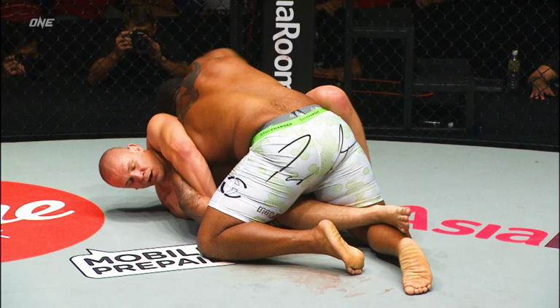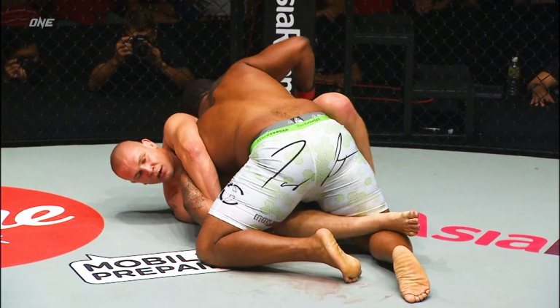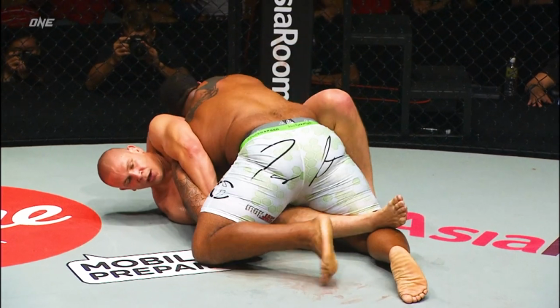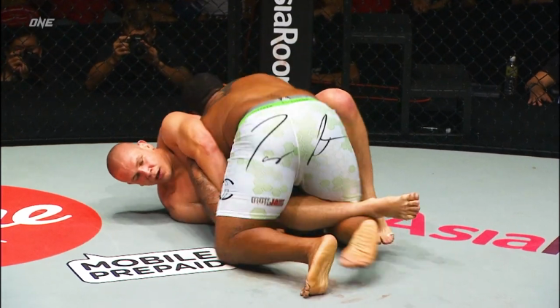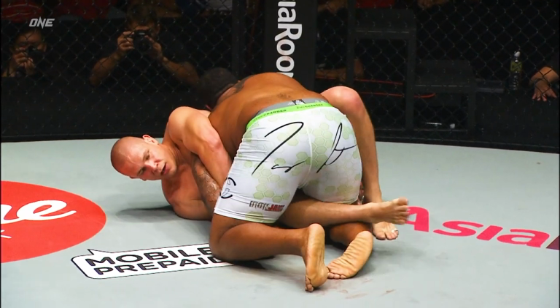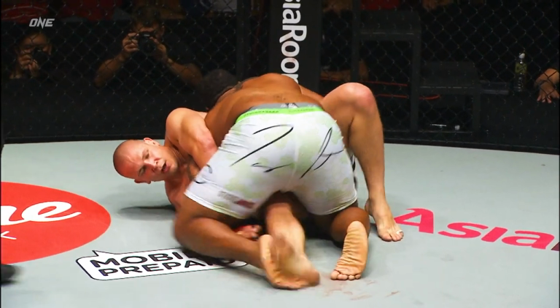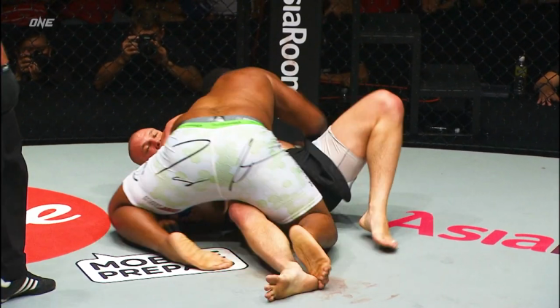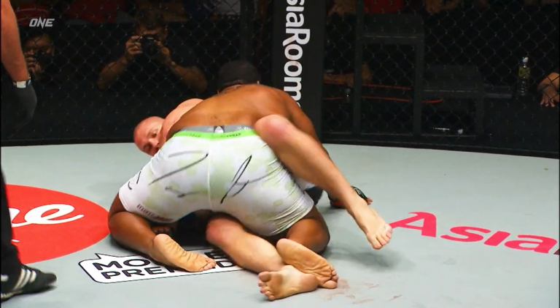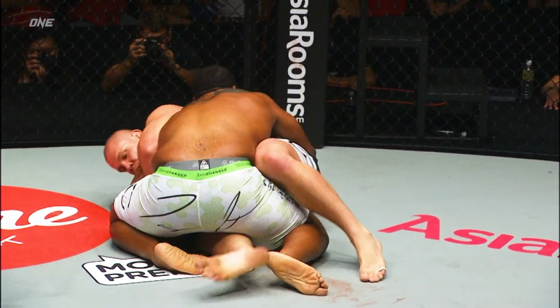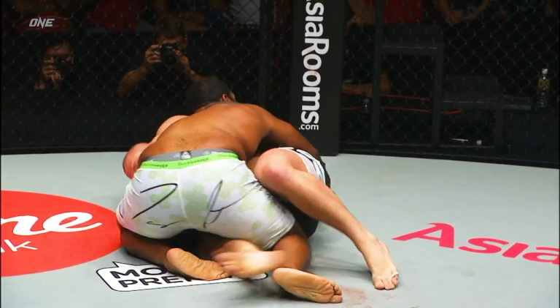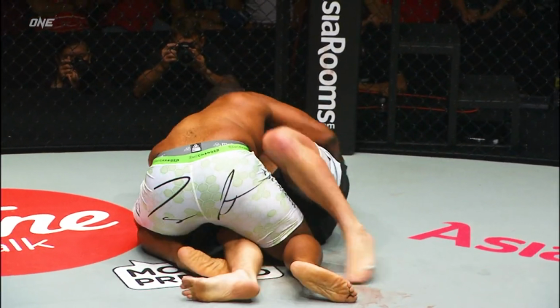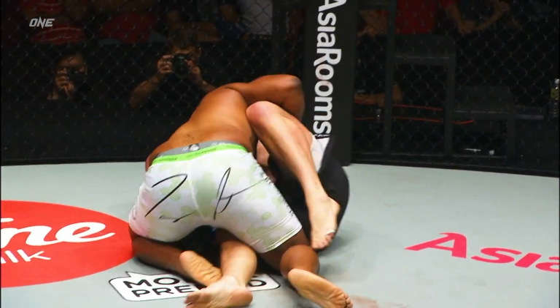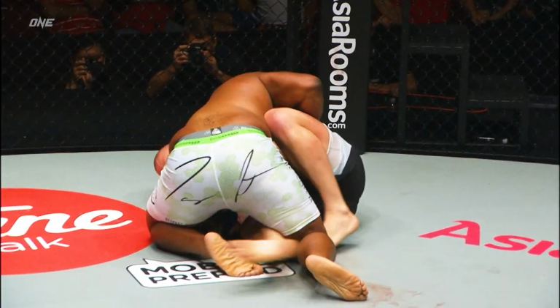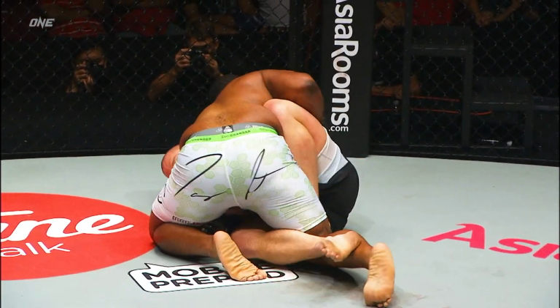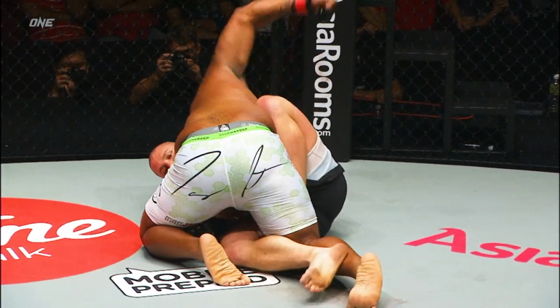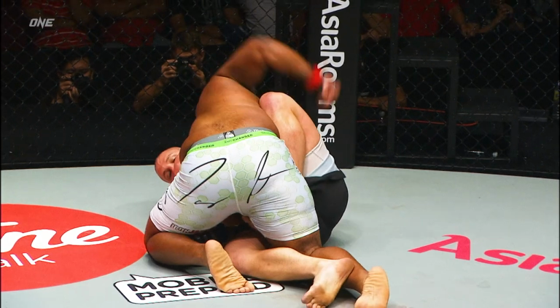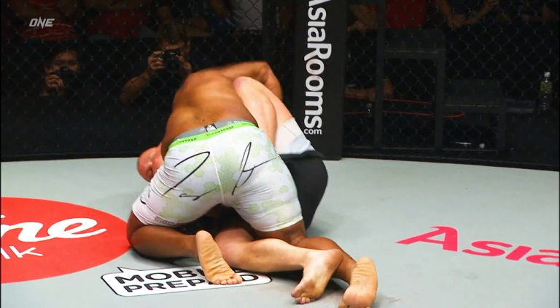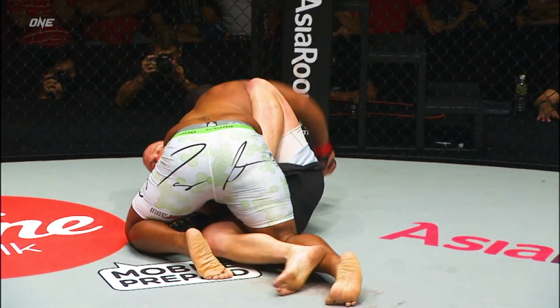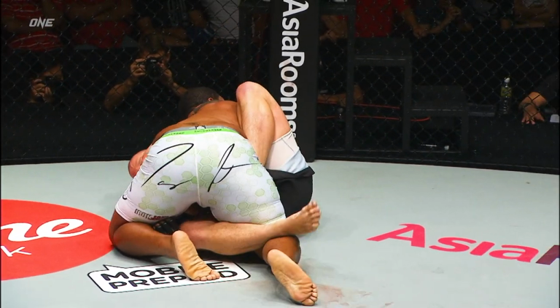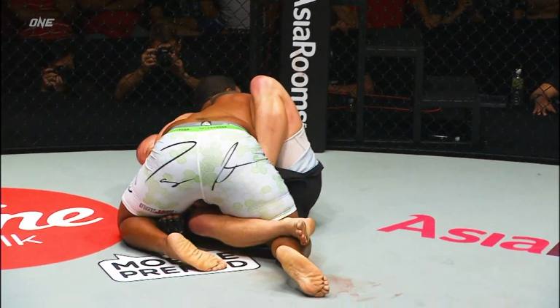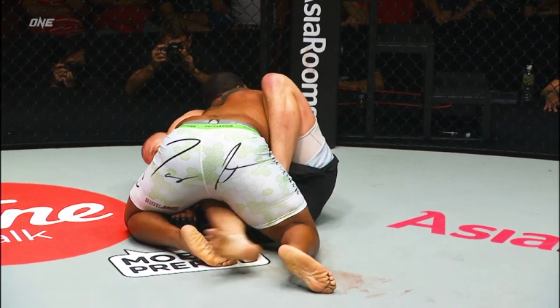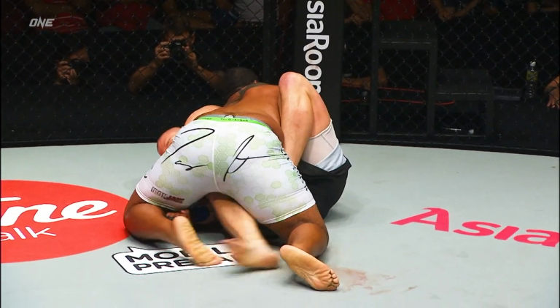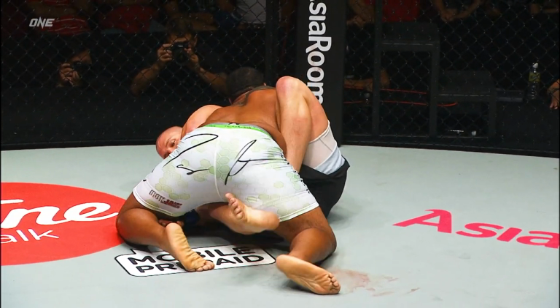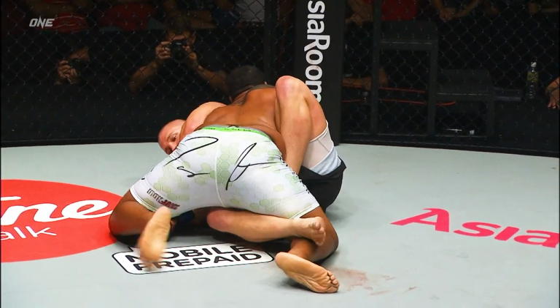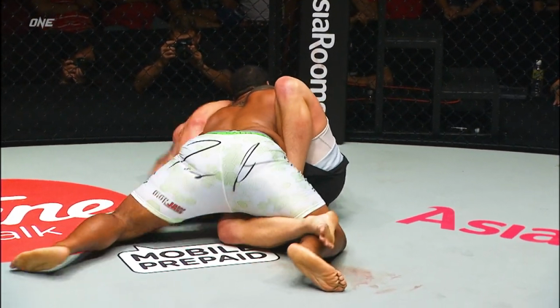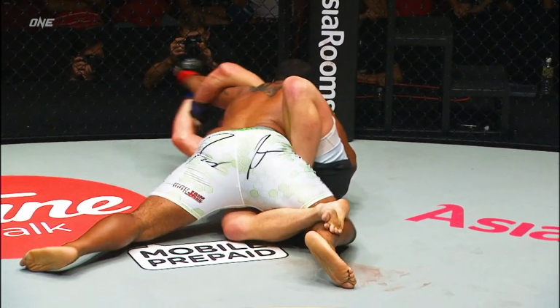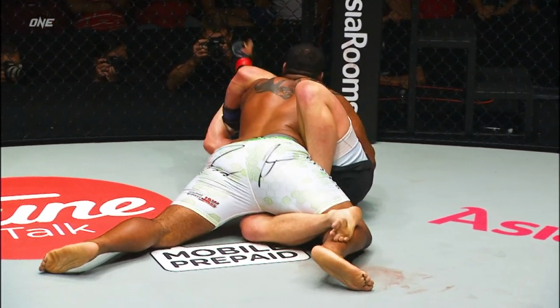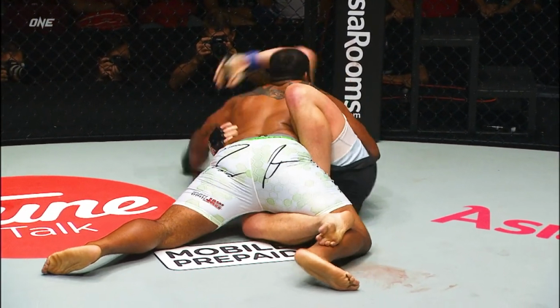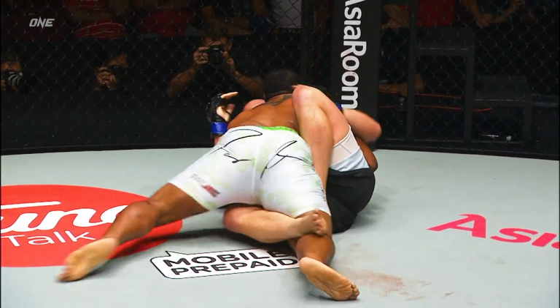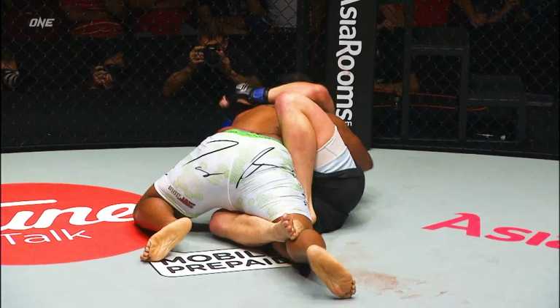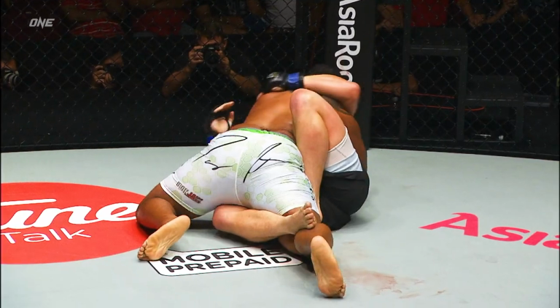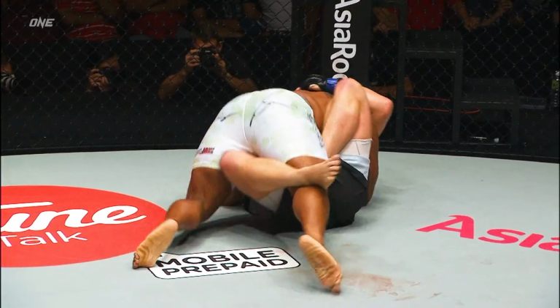Working with the right, but it's the left arm potentially where the Kimura might happen. Is he... no, it slipped away.